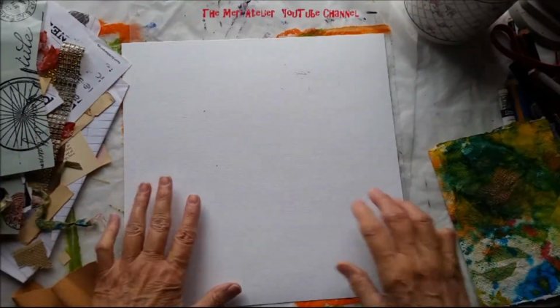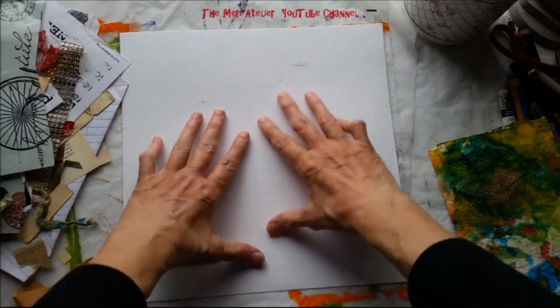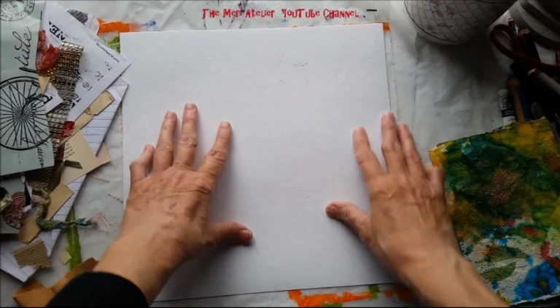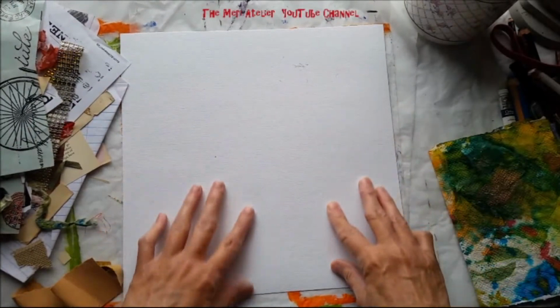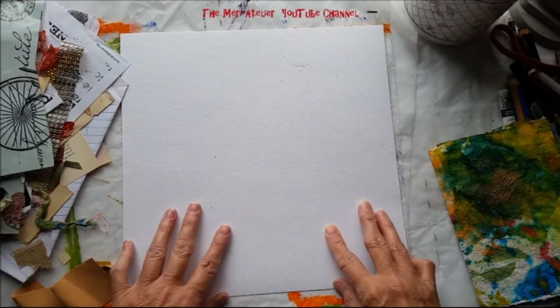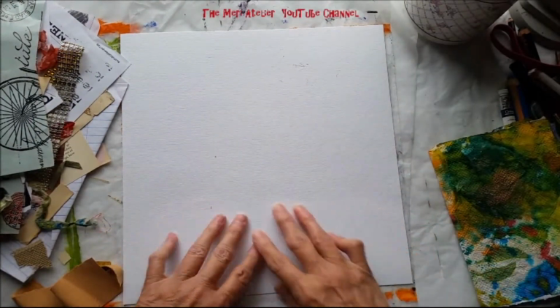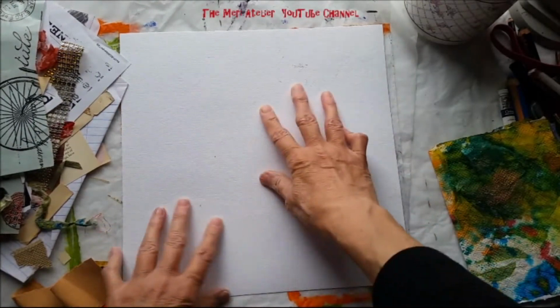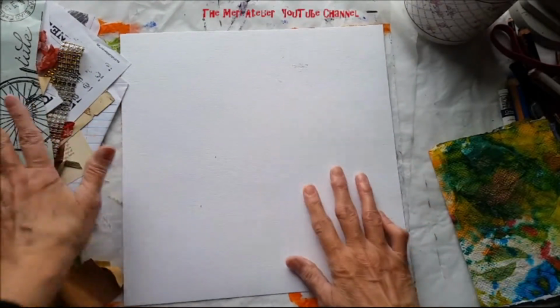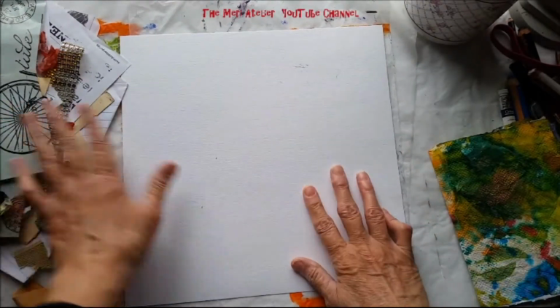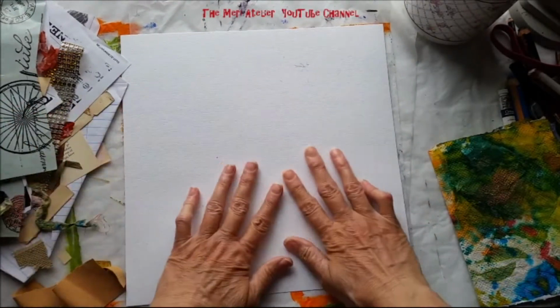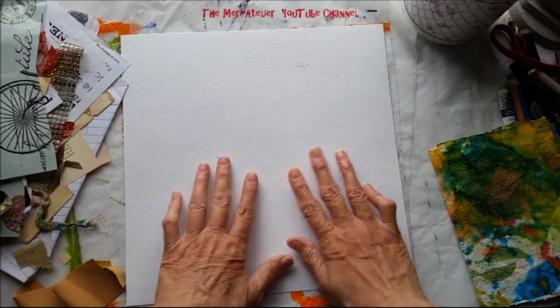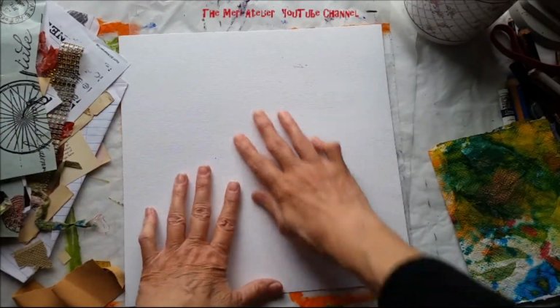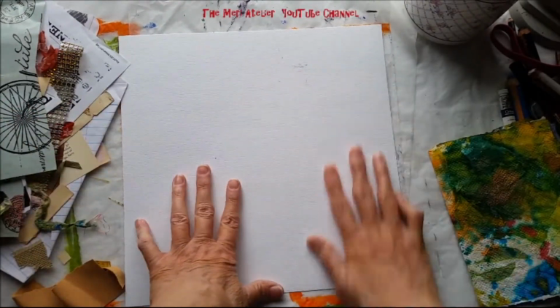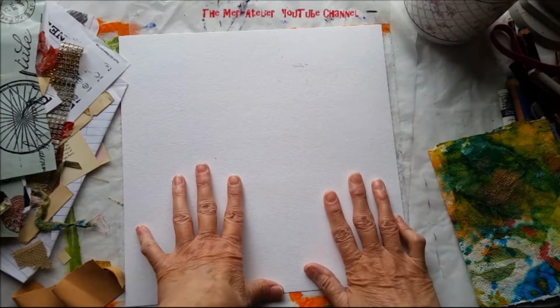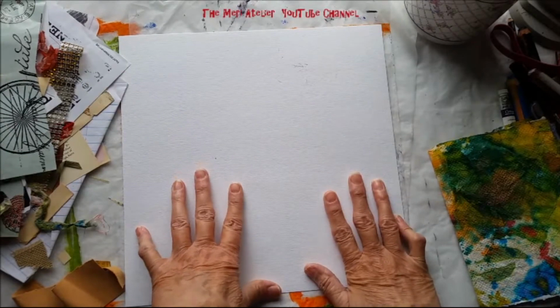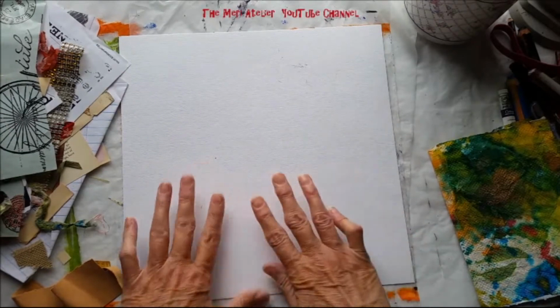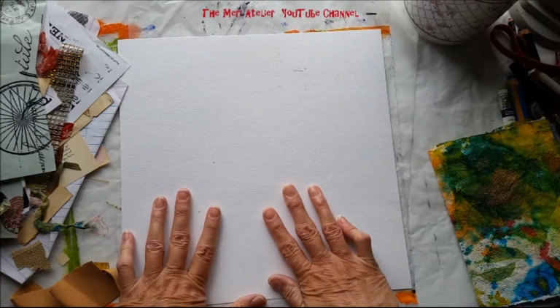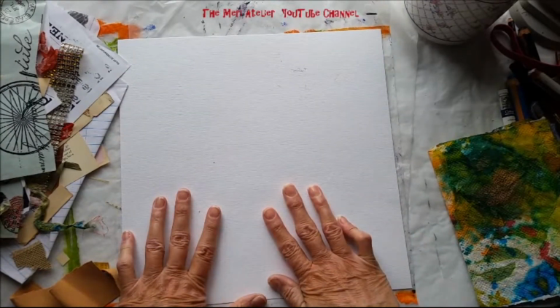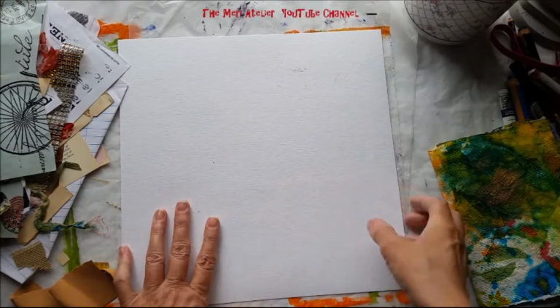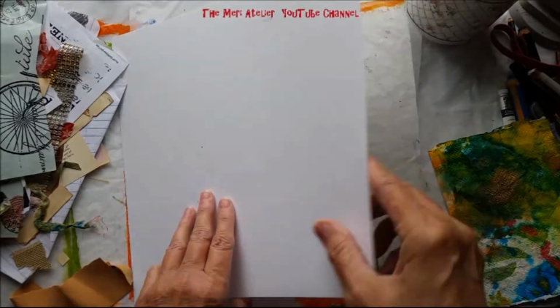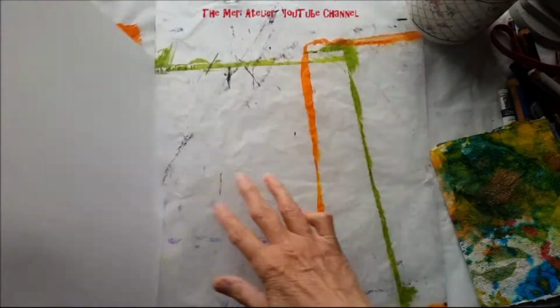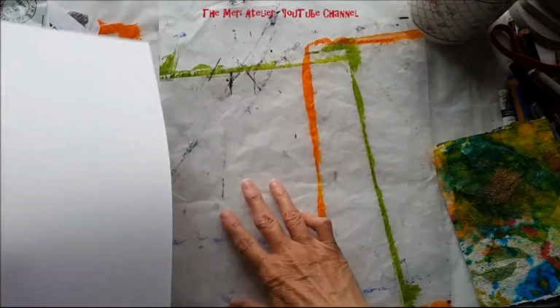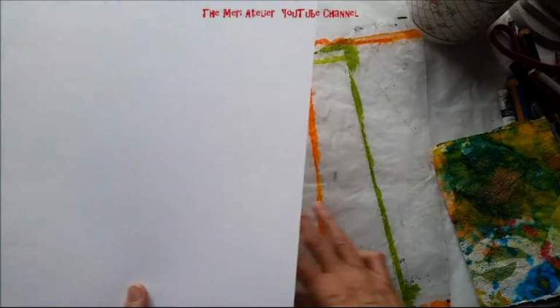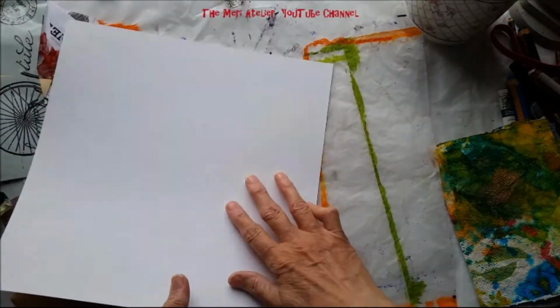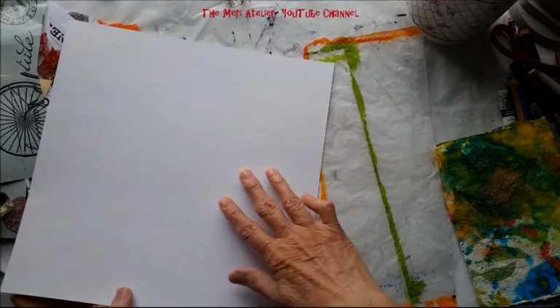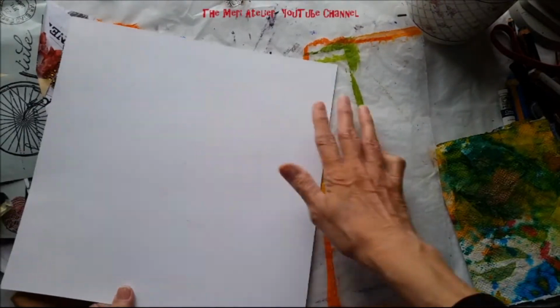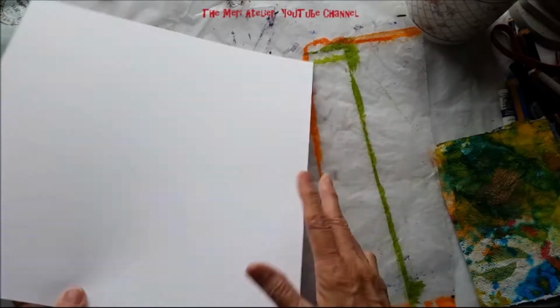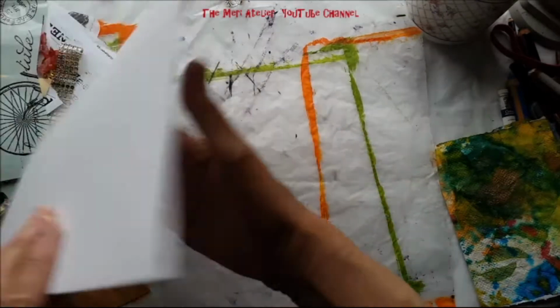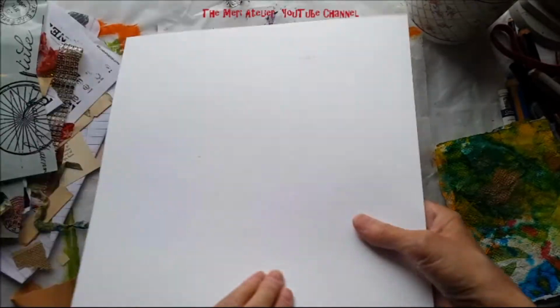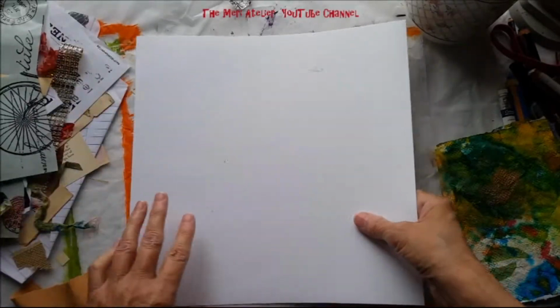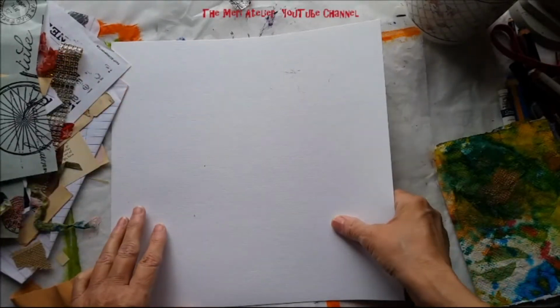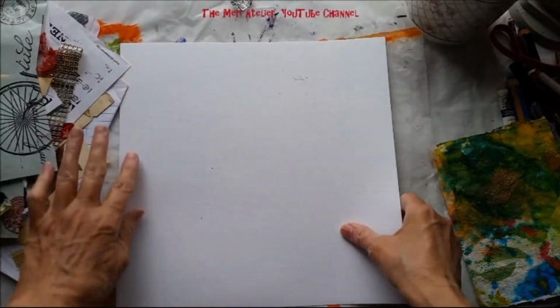Now I may go ahead and after I get everything collaged down, paint over it. I don't know. I may leave it. I may do something on the back. I don't know — I'll just see when I get there.